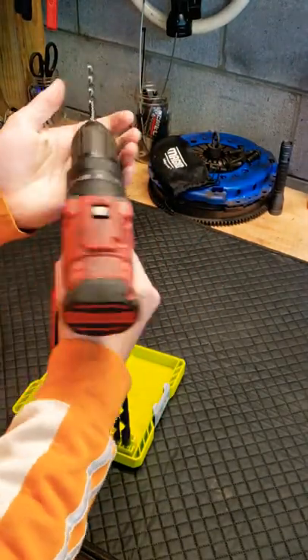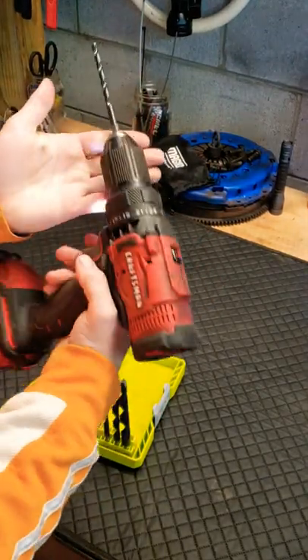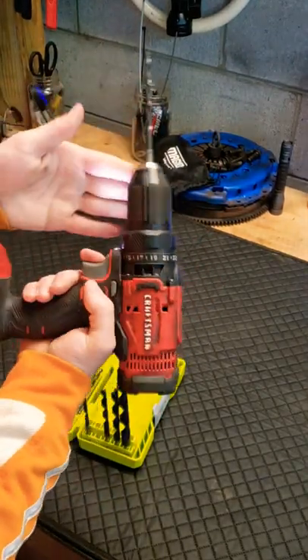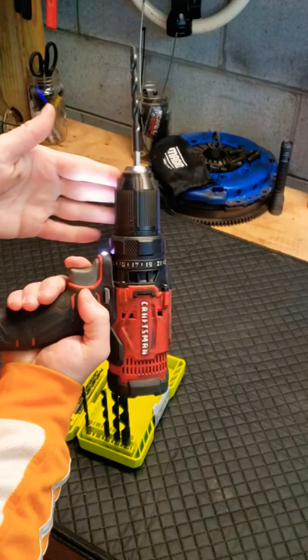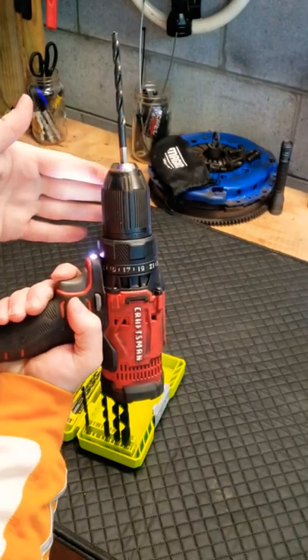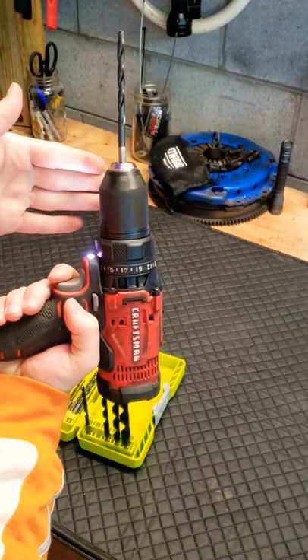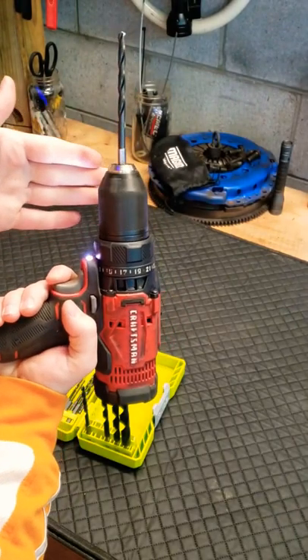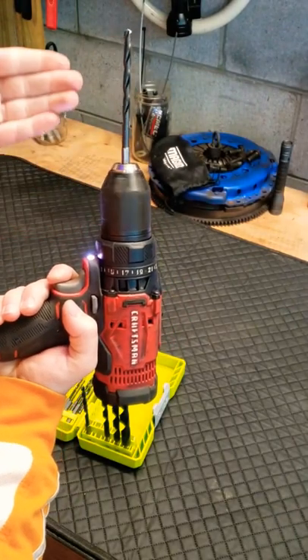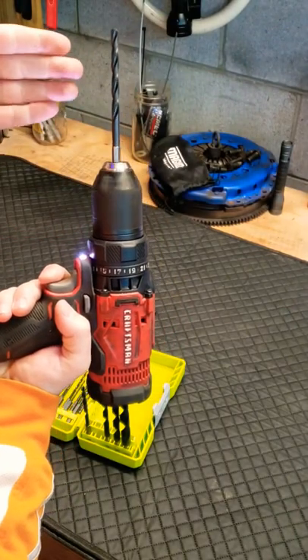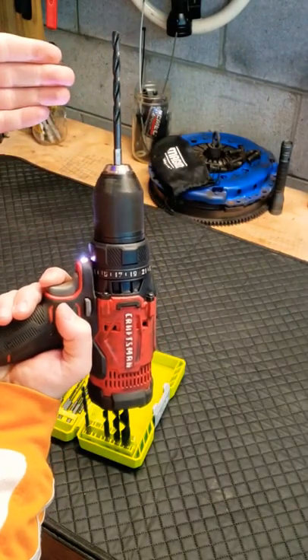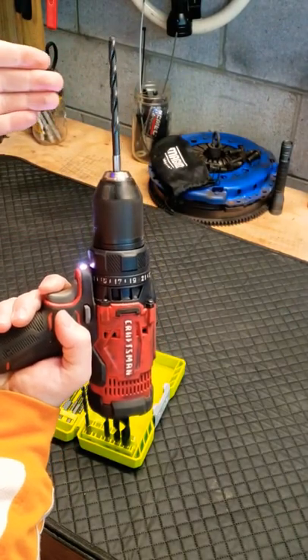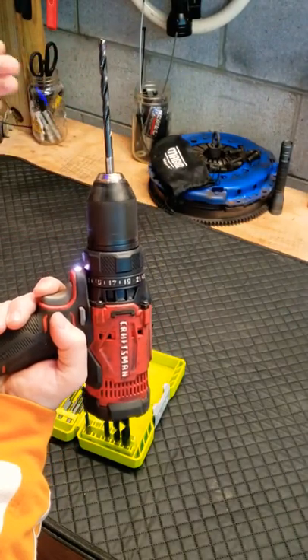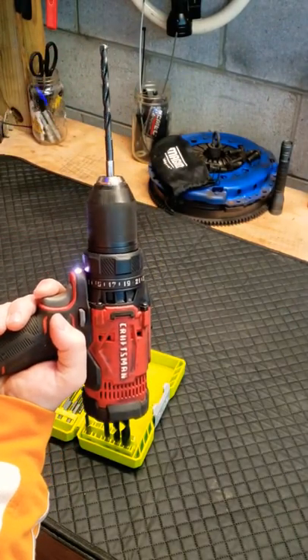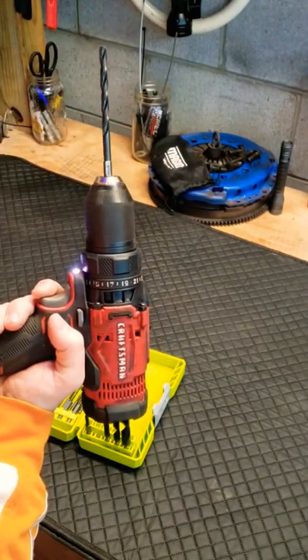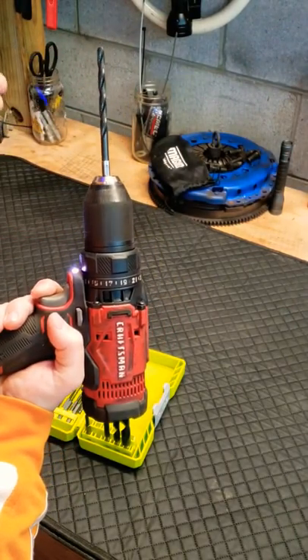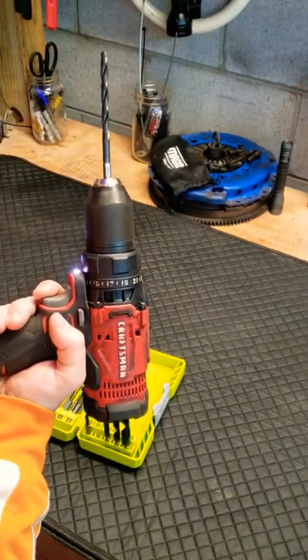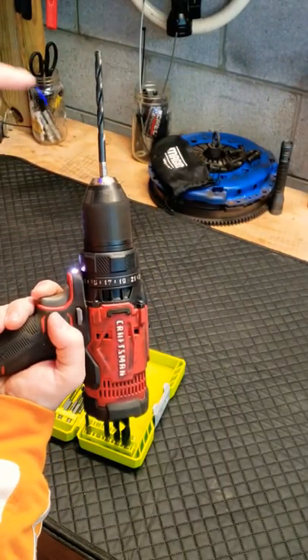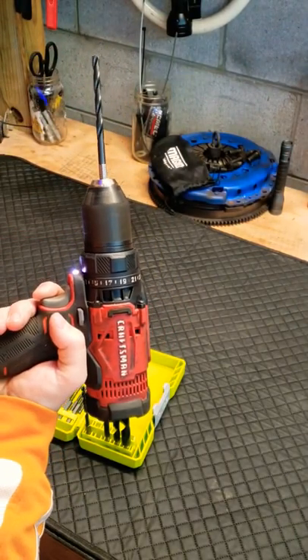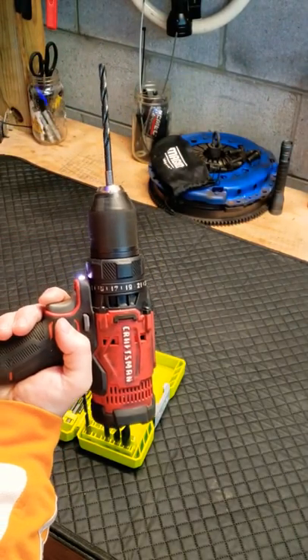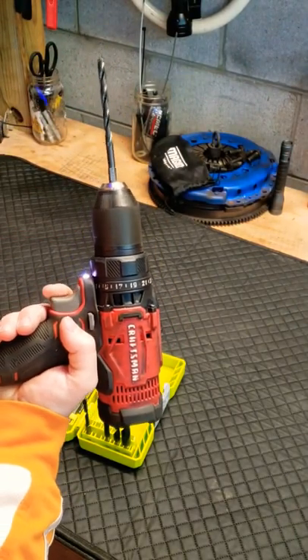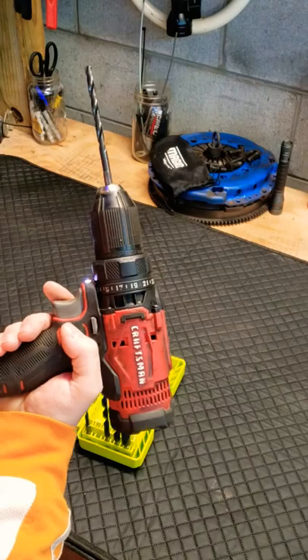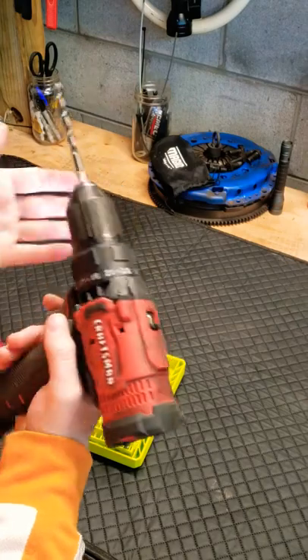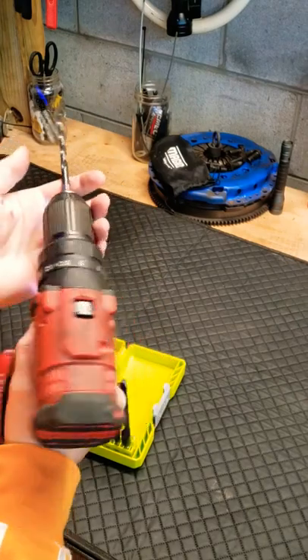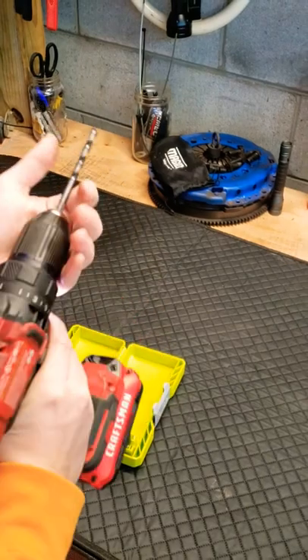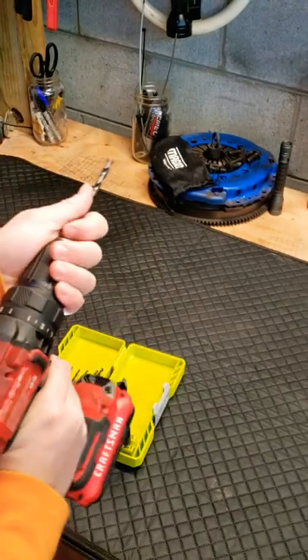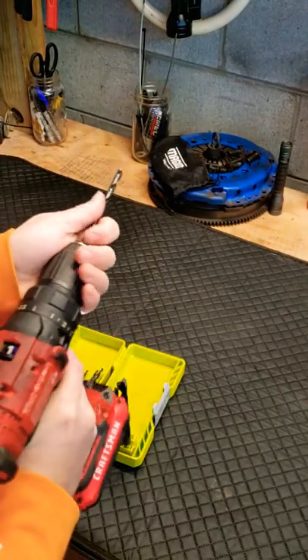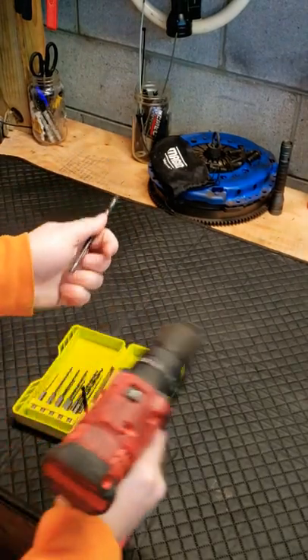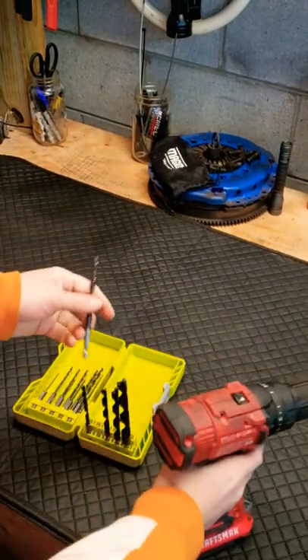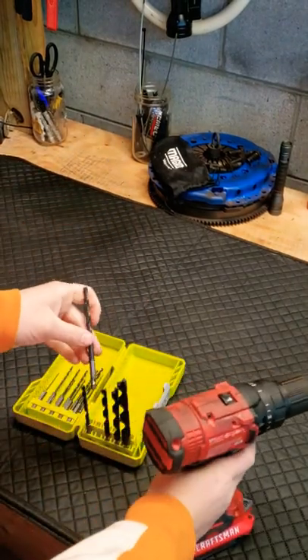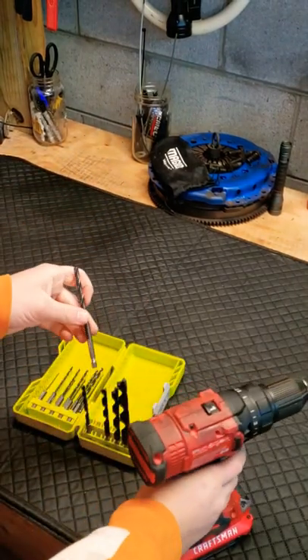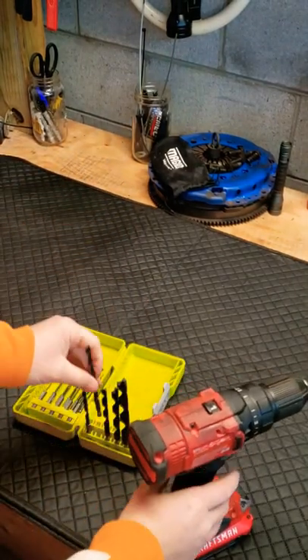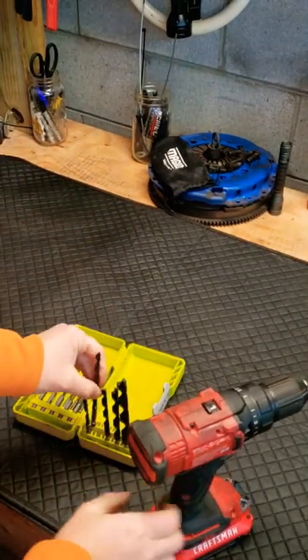But look at this drill bit — how crooked is that? That is straight from the store. I literally bought this yesterday. And just that one drill bit makes me very concerned.